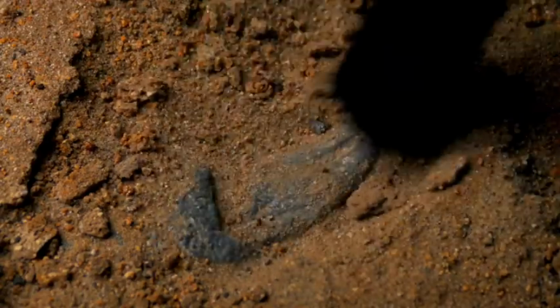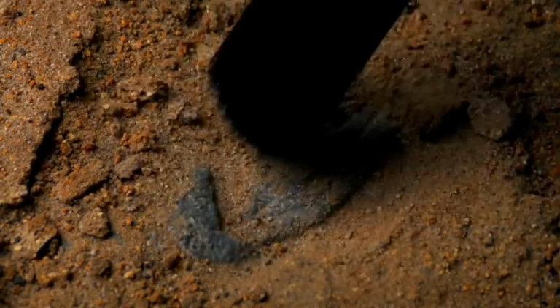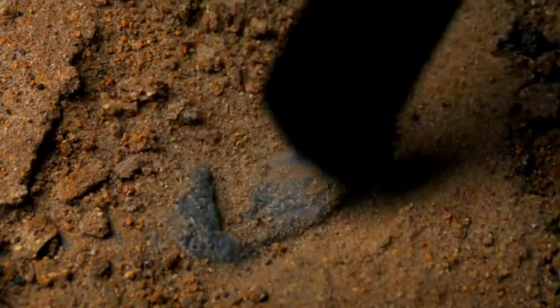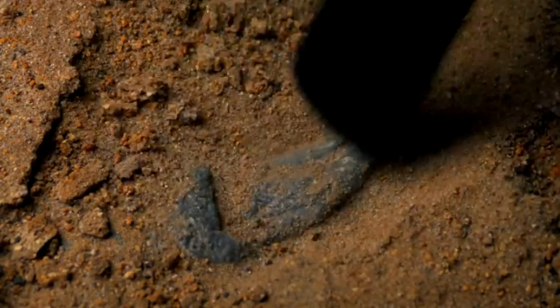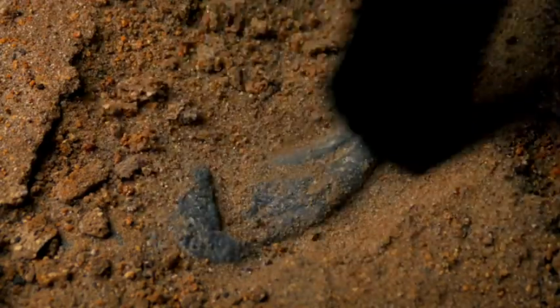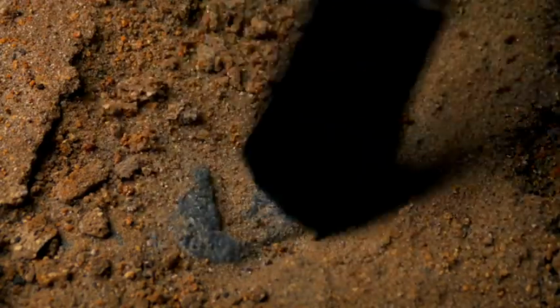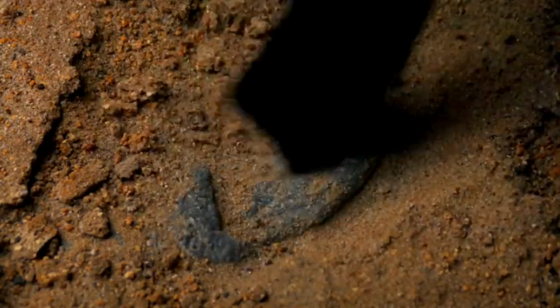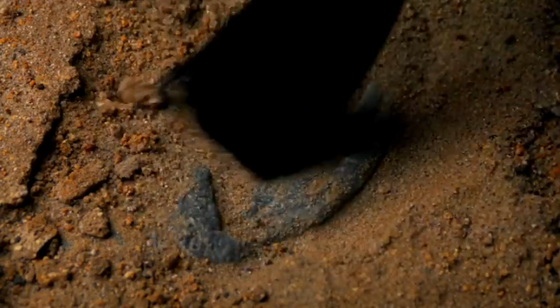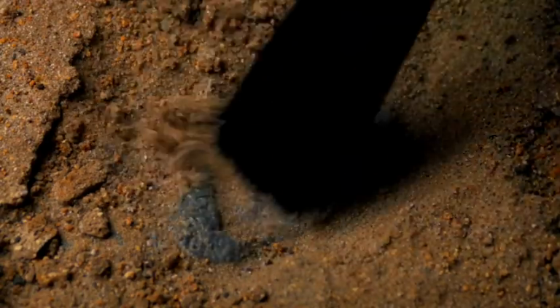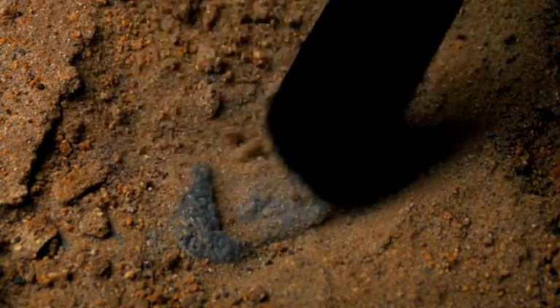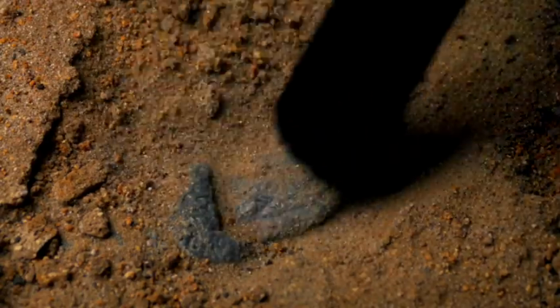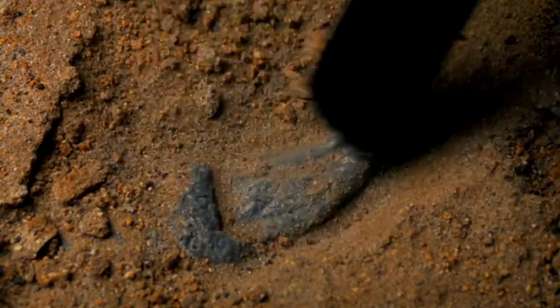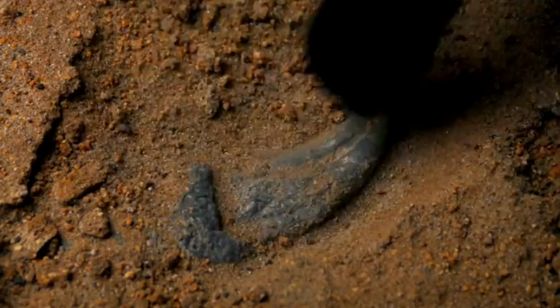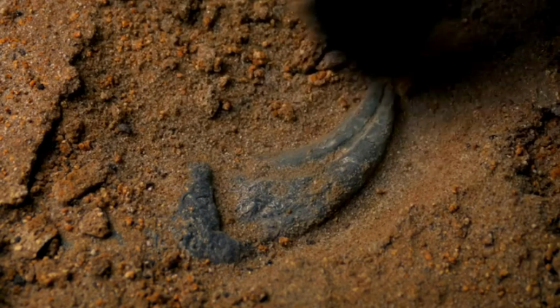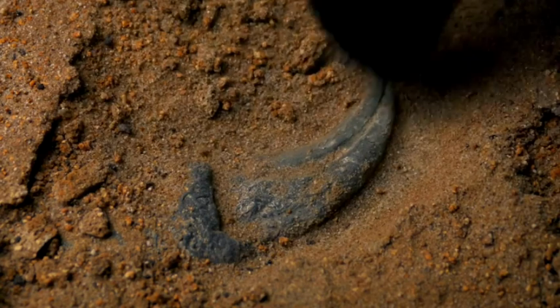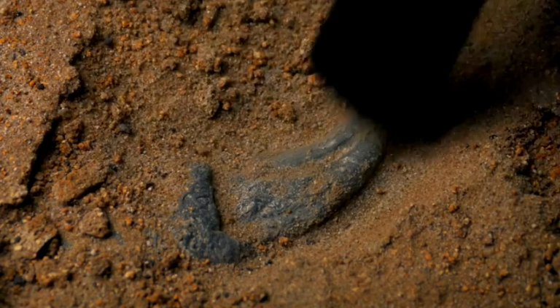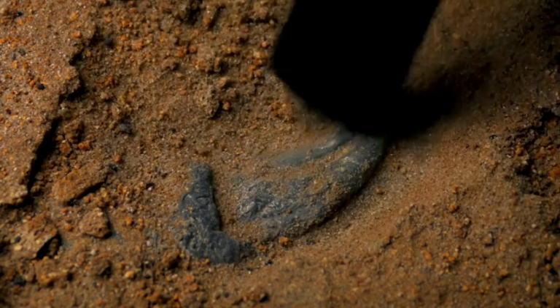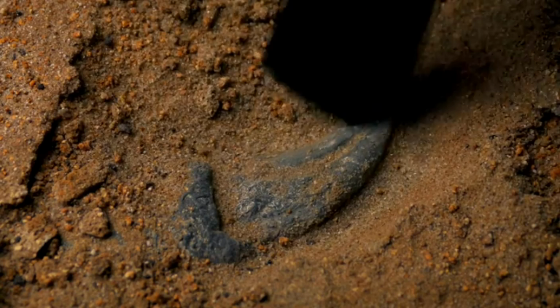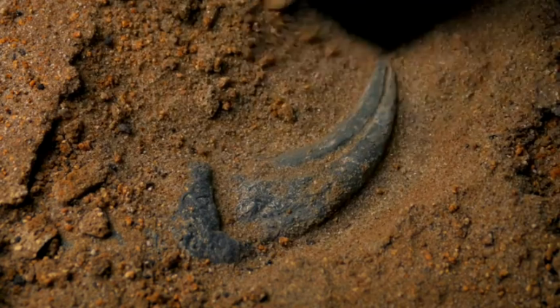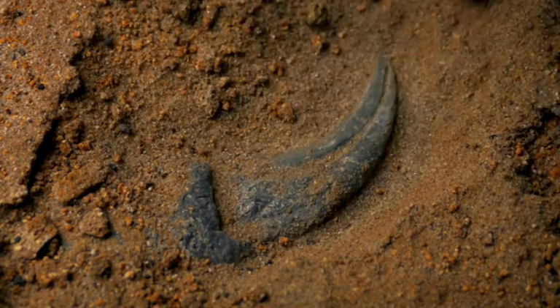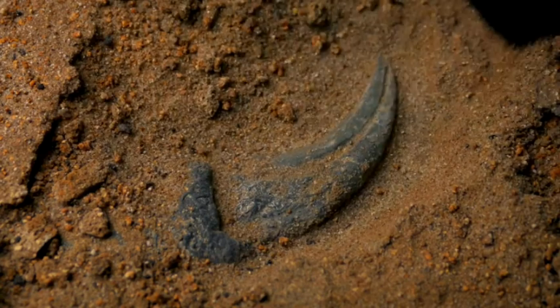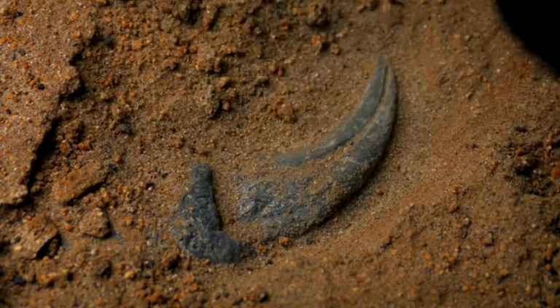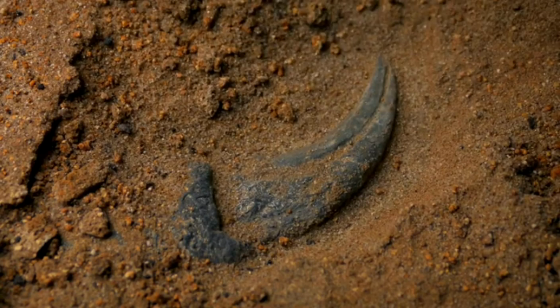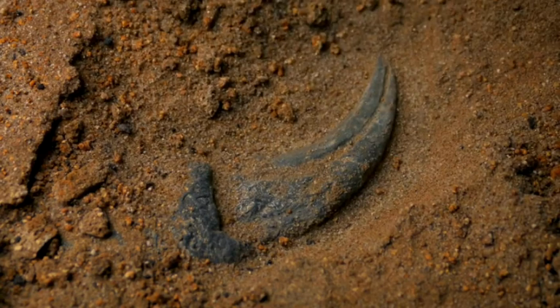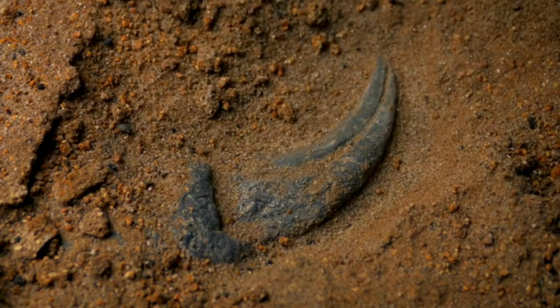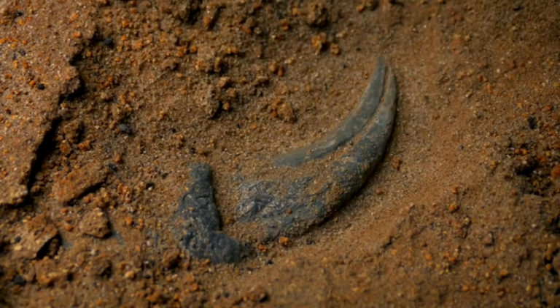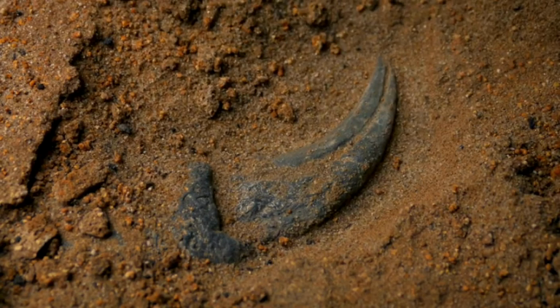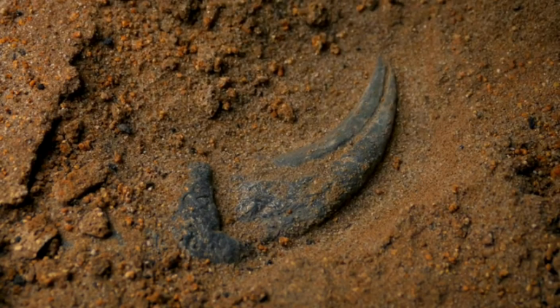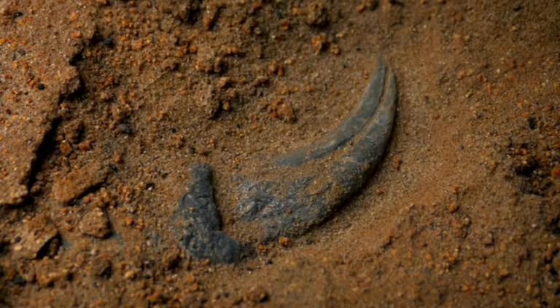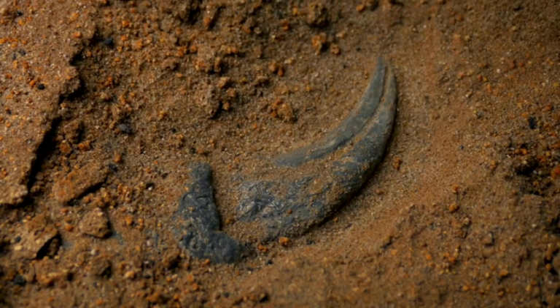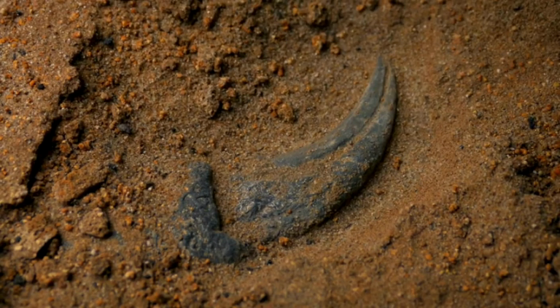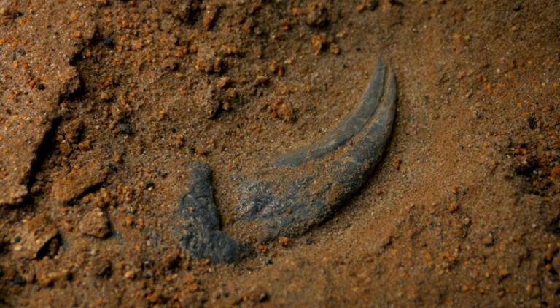So remember, when you are digging in the sand or exploring nature, you might stumble upon a piece of history from these incredible creatures.